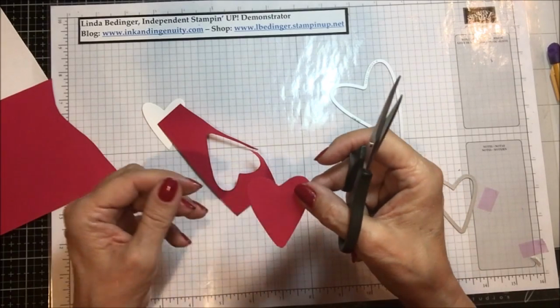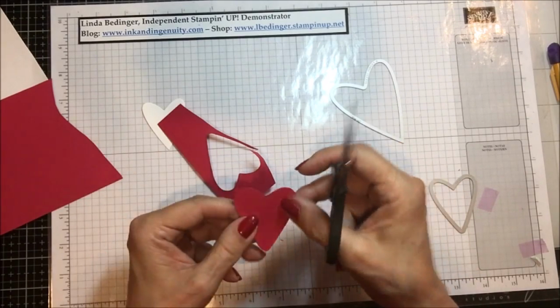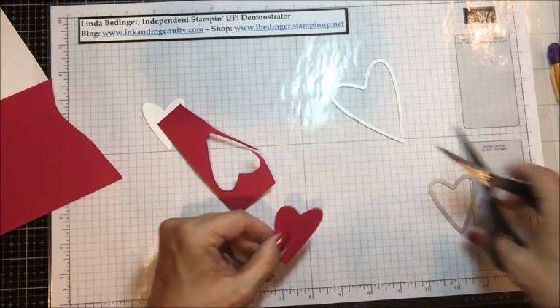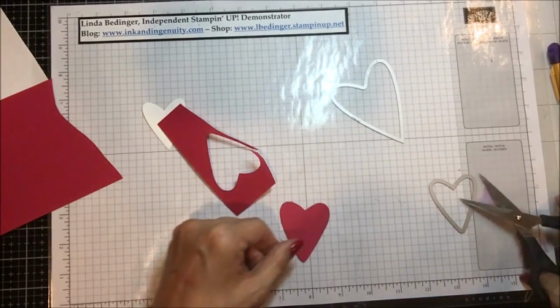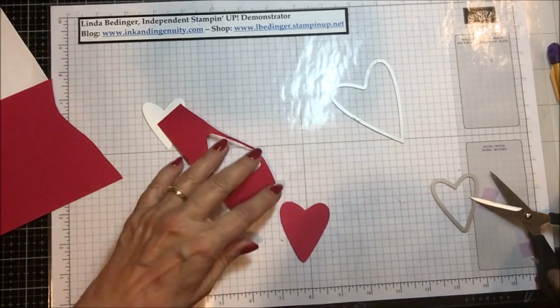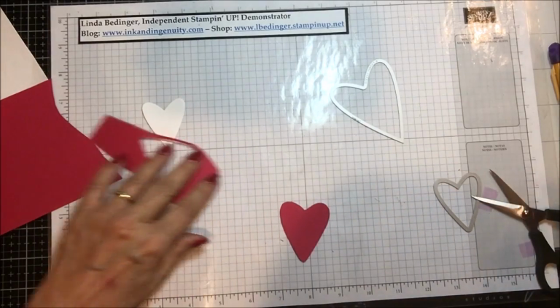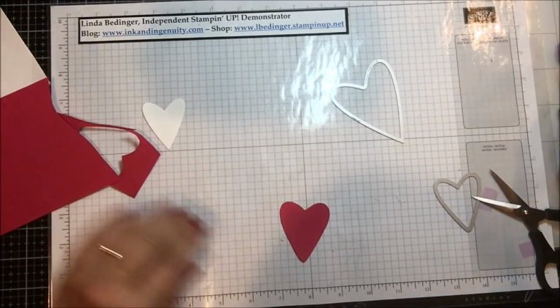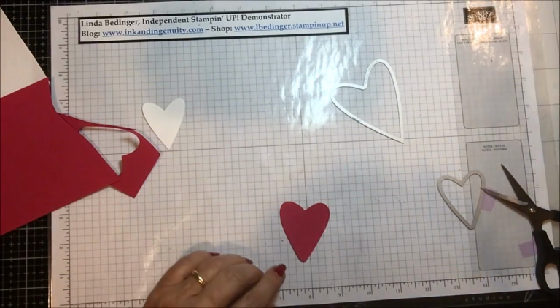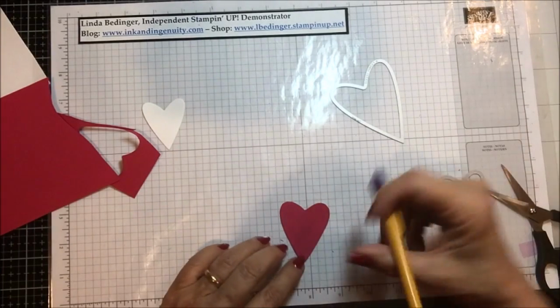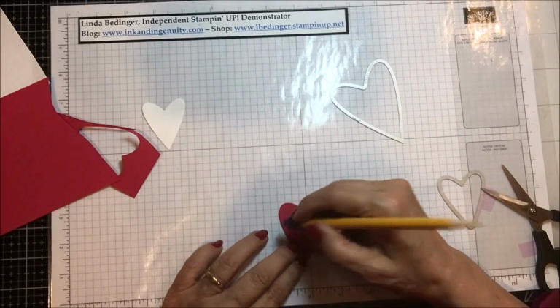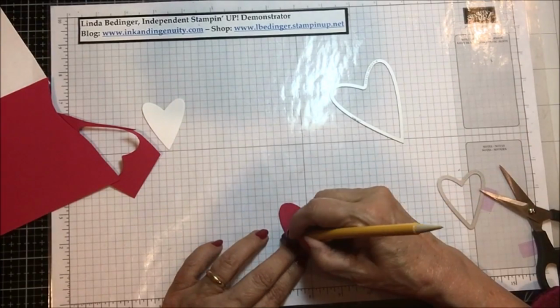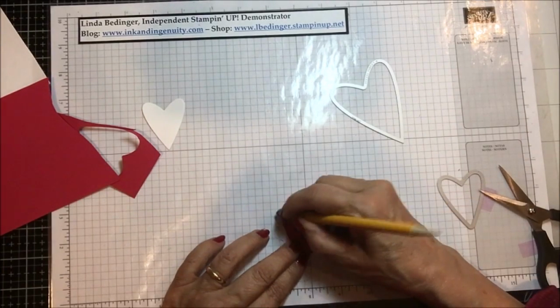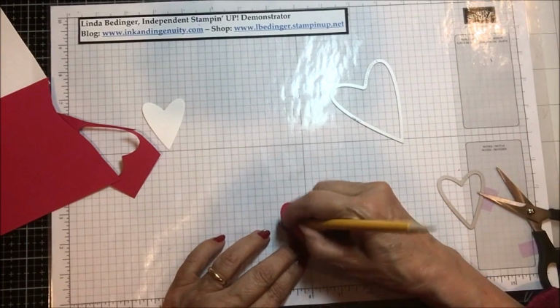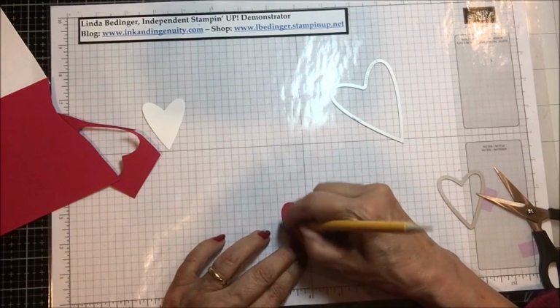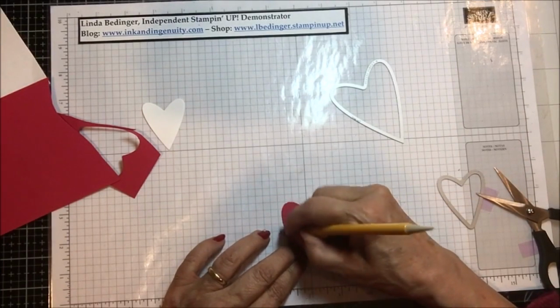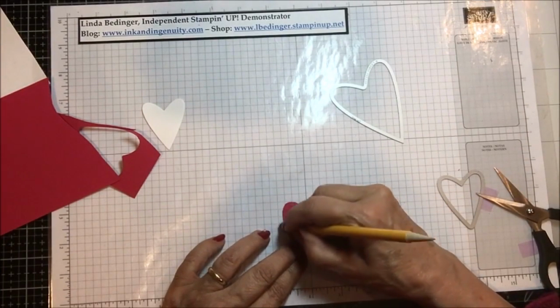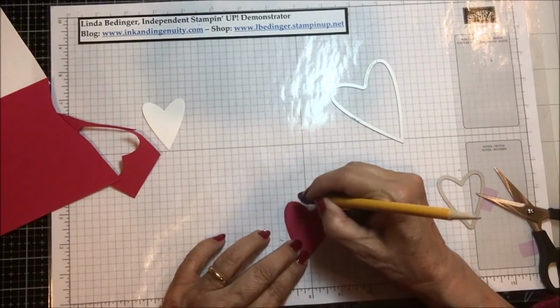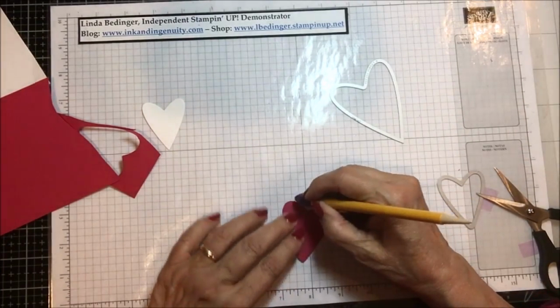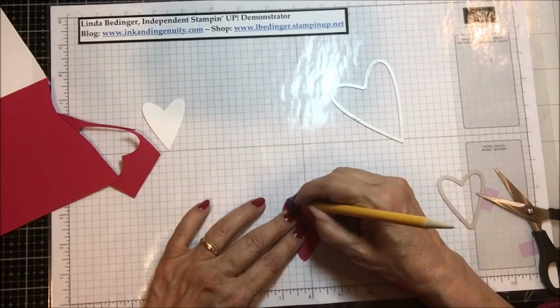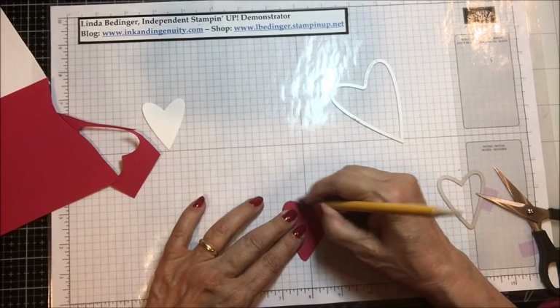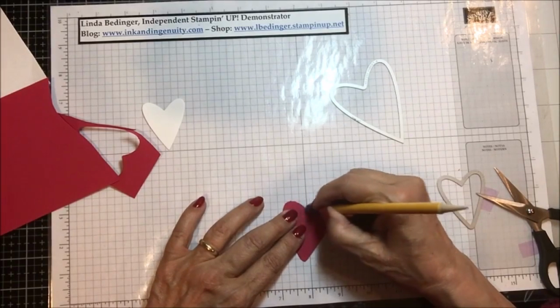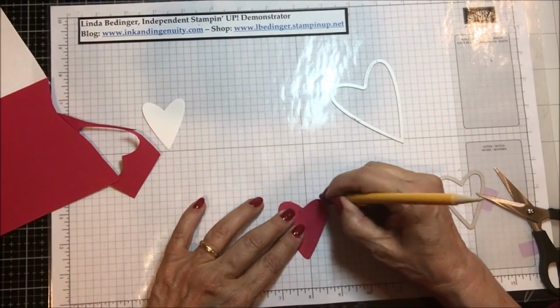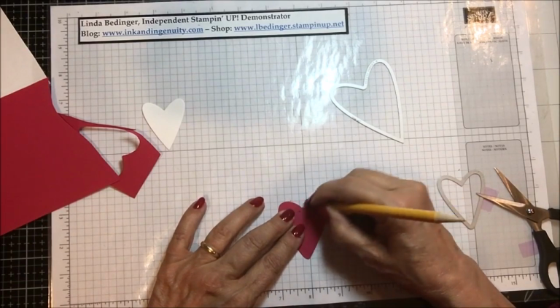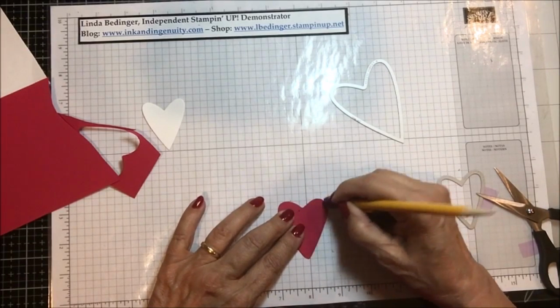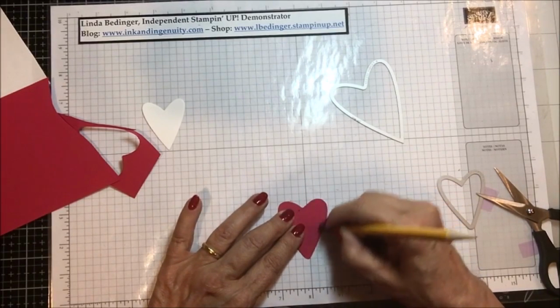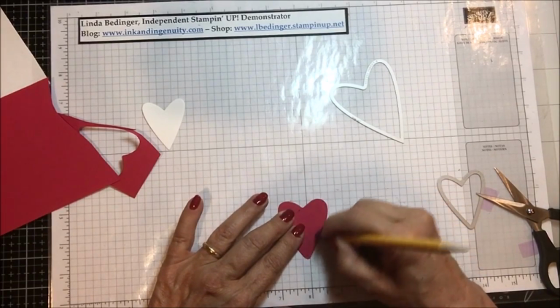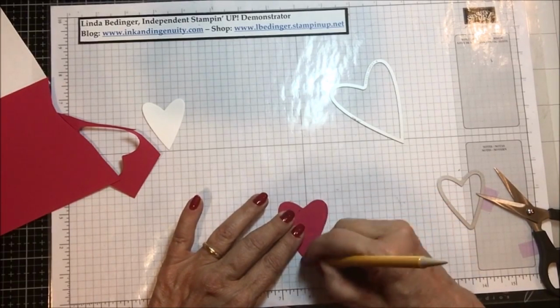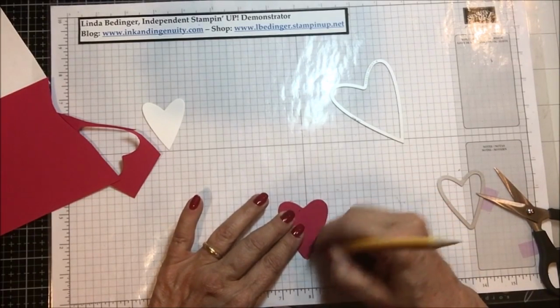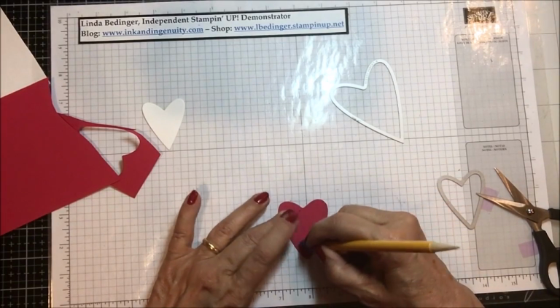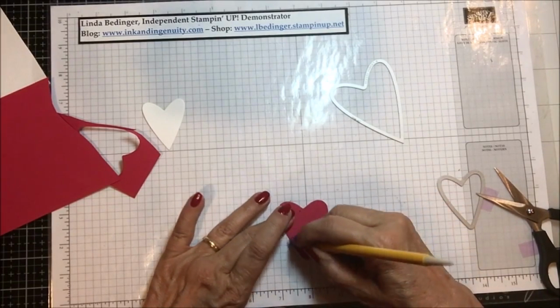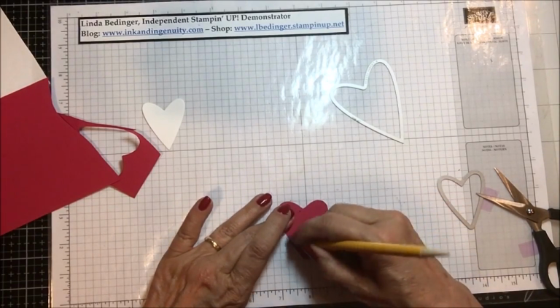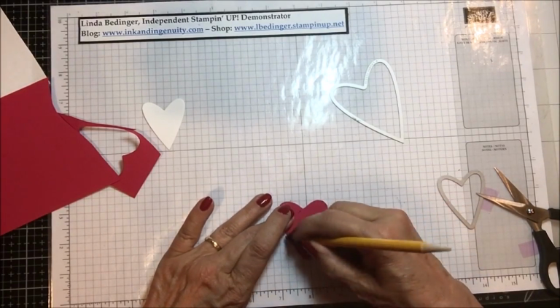After I get my image cut out, I look for any rough edges and make minor adjustments to get a pretty rounded heart and eliminate any sharp edges. I think that looks pretty good. Then I erase any remnants of the pencil mark I made around the edge of the heart.